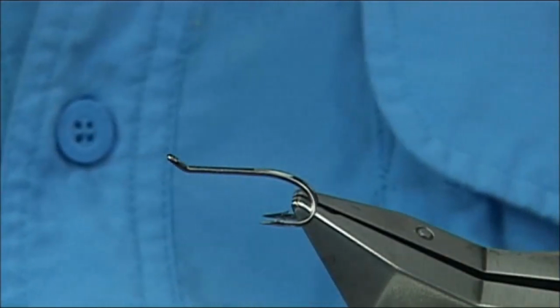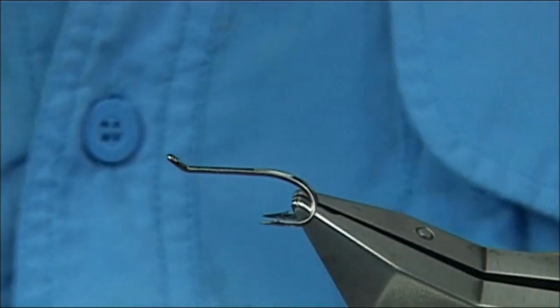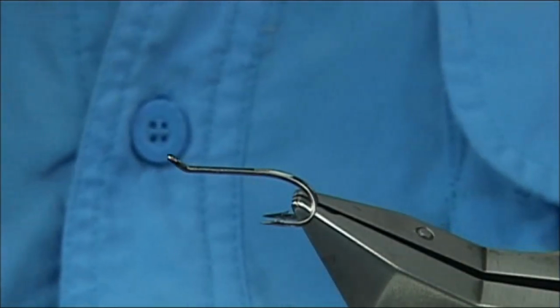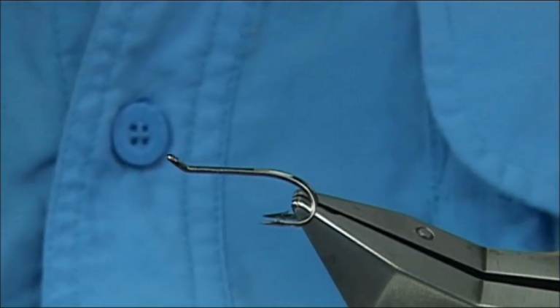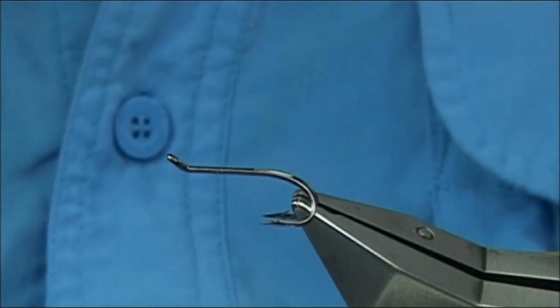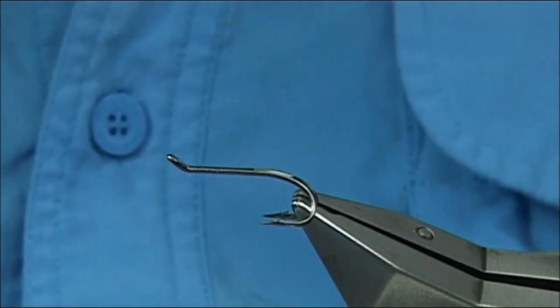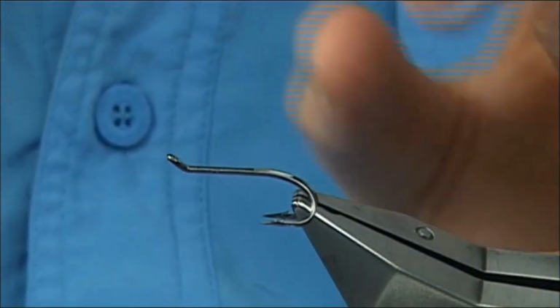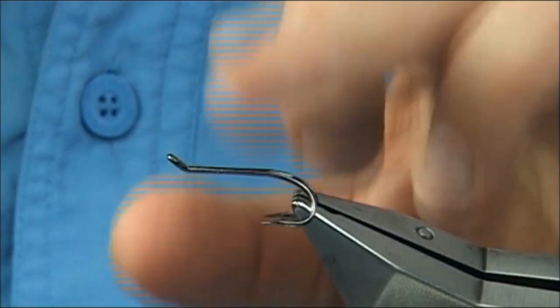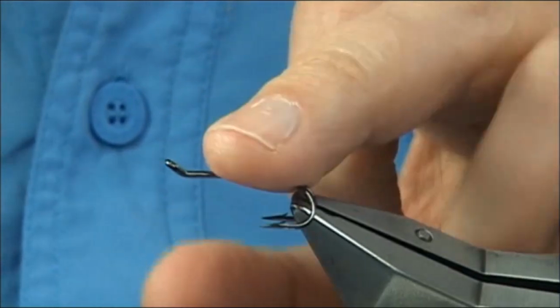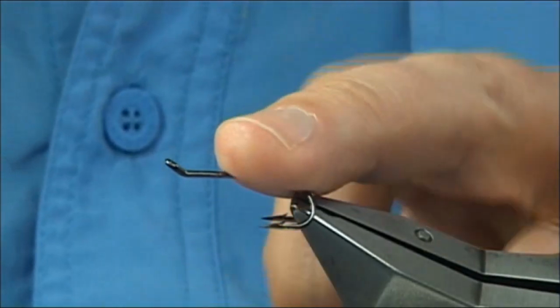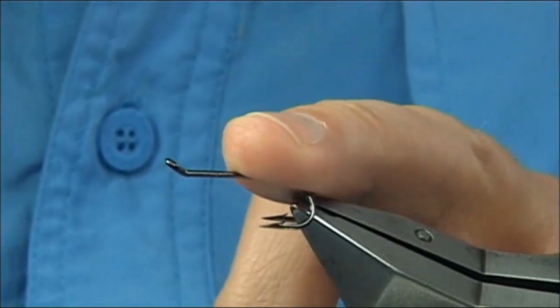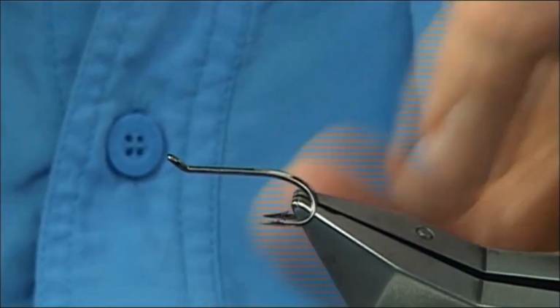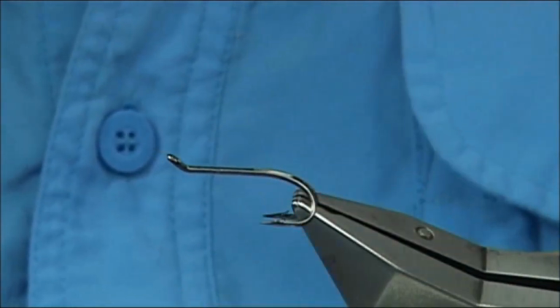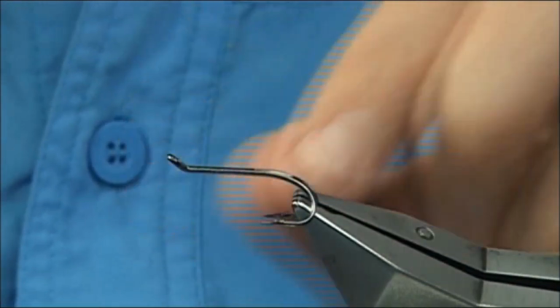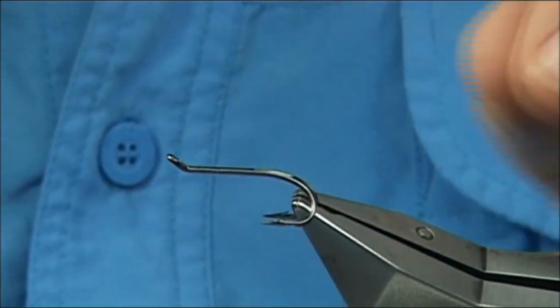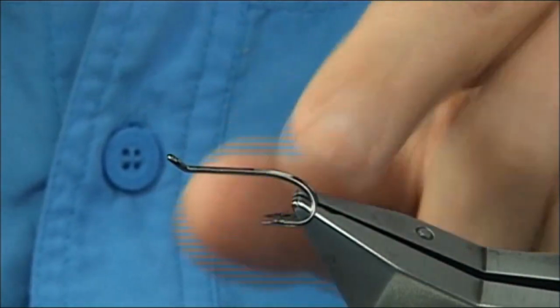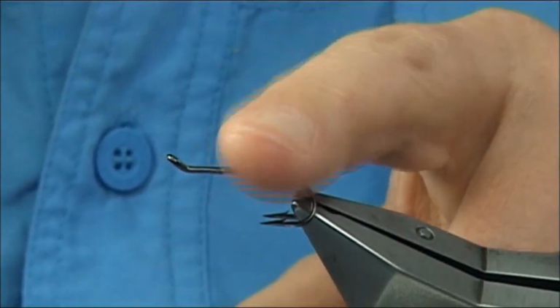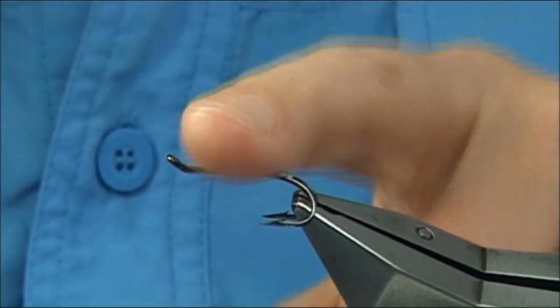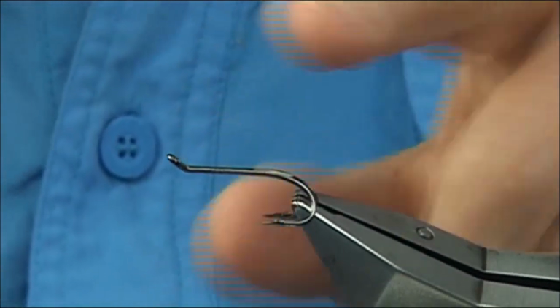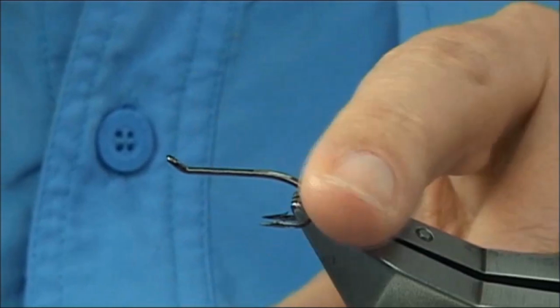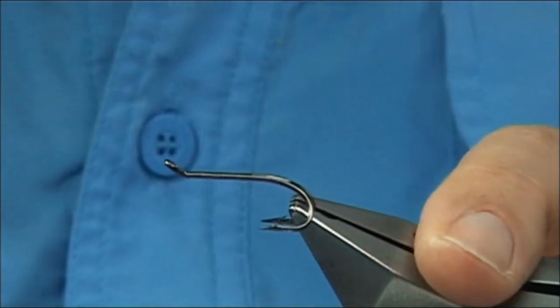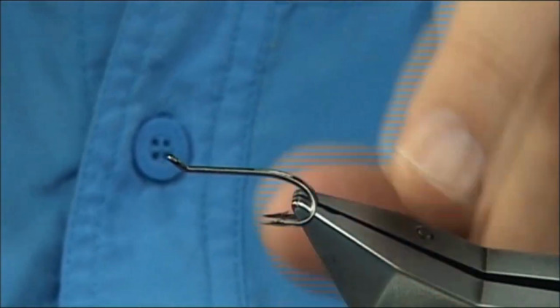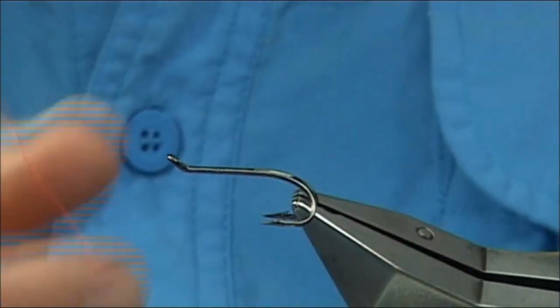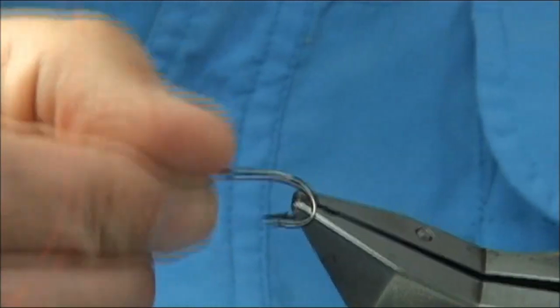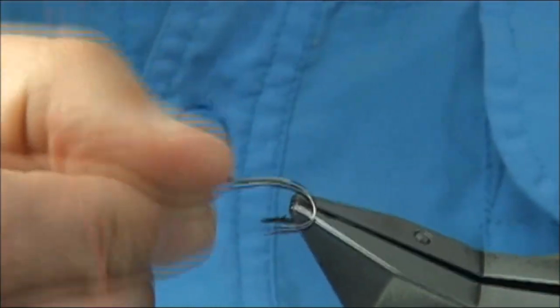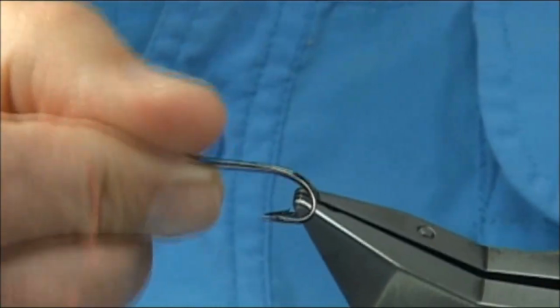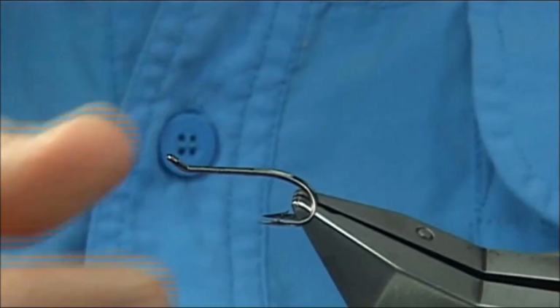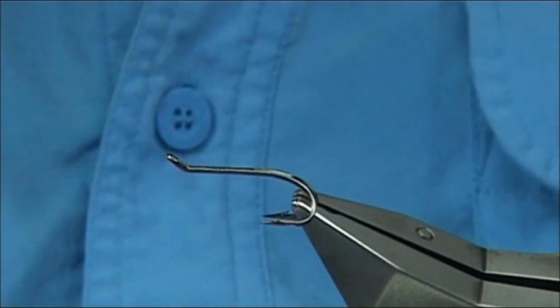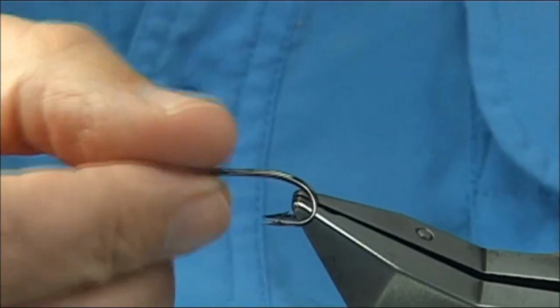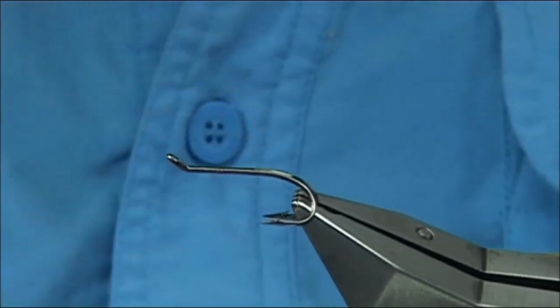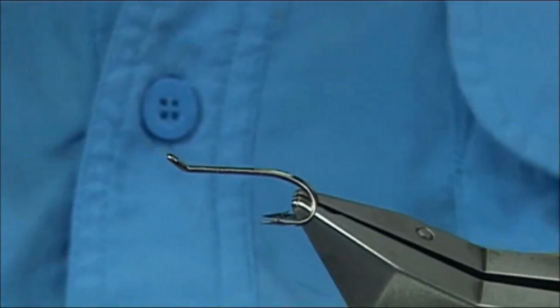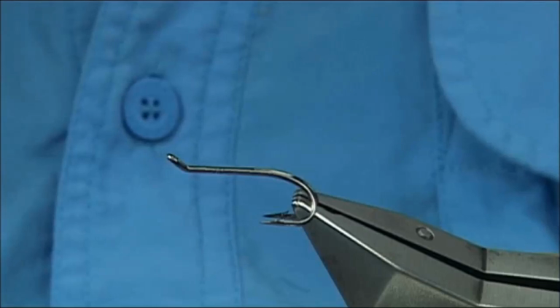Normally tied on a long shank treble at a Gamakatsu, but I'm going to tie it on this hook here. This is a Mustad DL71BN, in this case a size 8. It's a lovely strong double, it really is. I can see these hooks getting very popular.